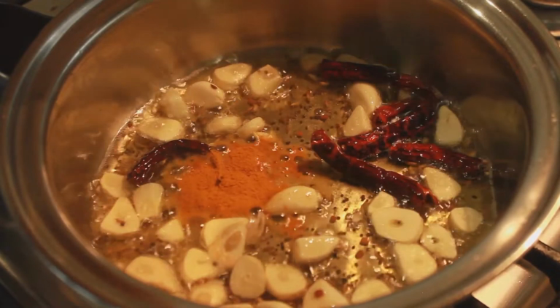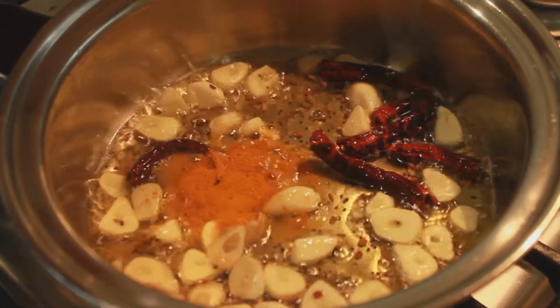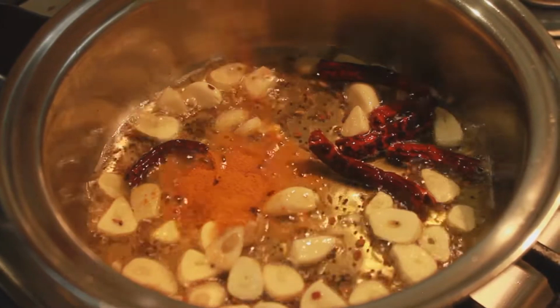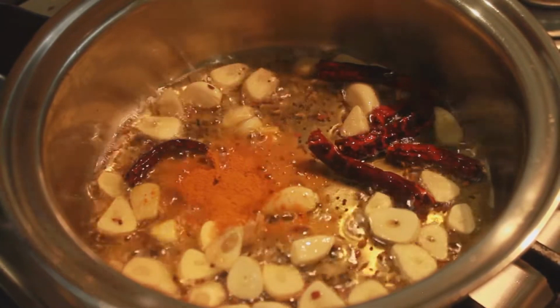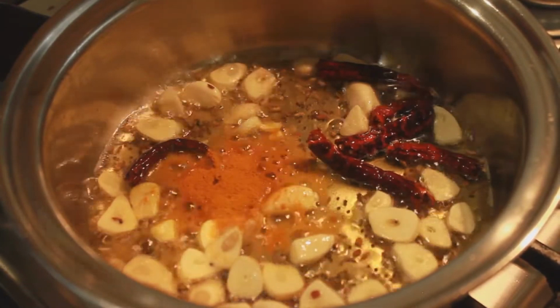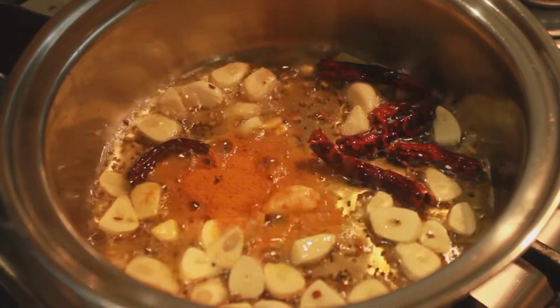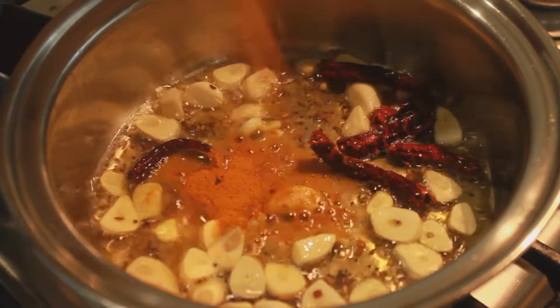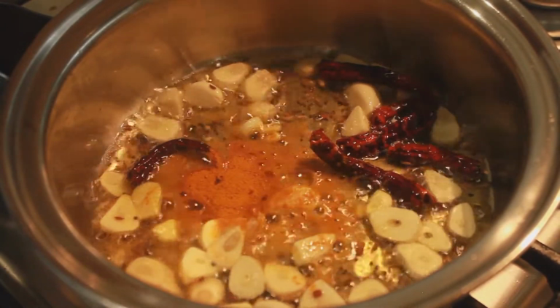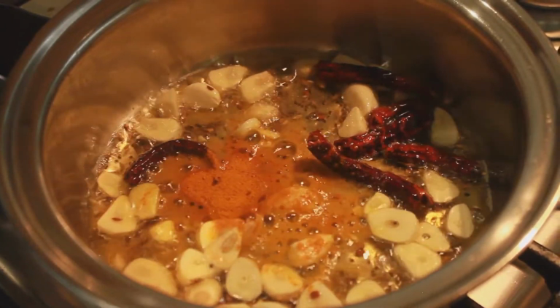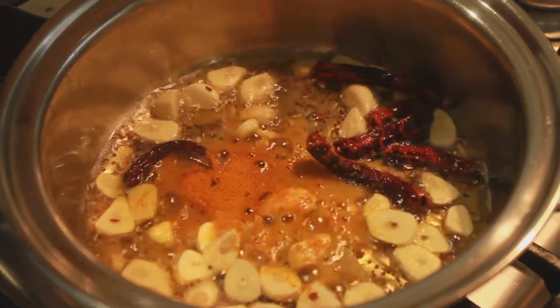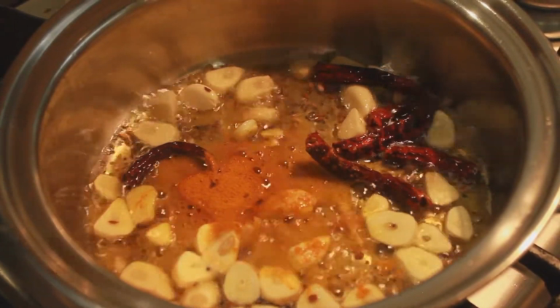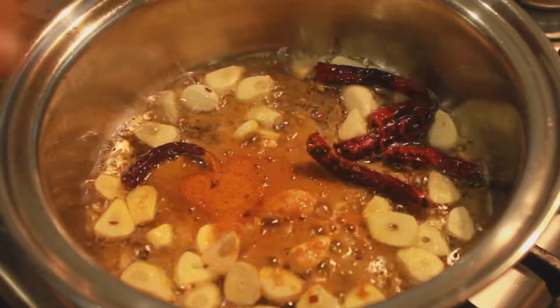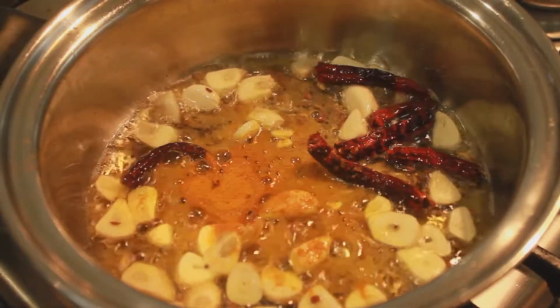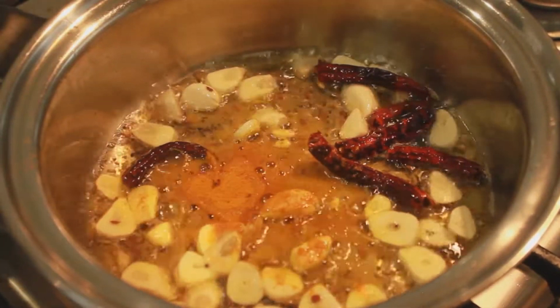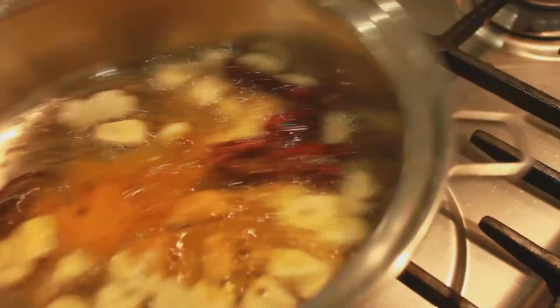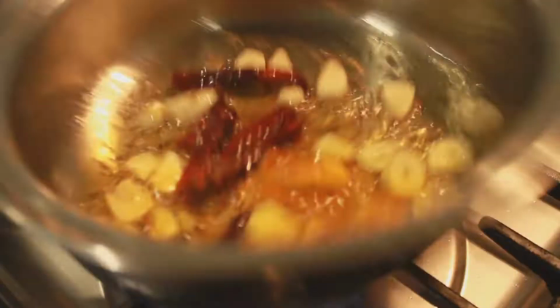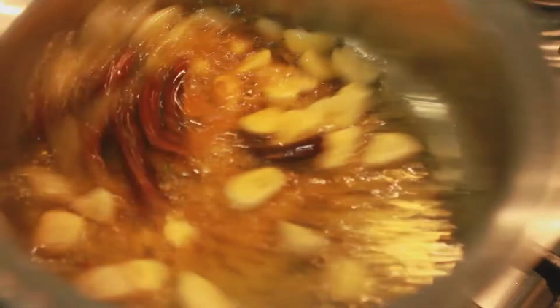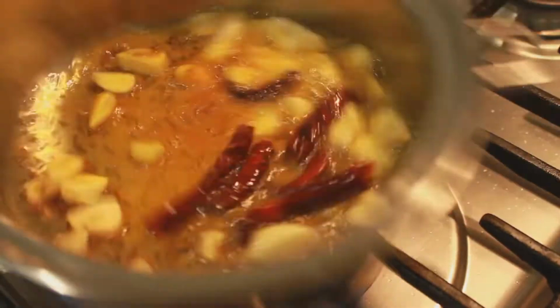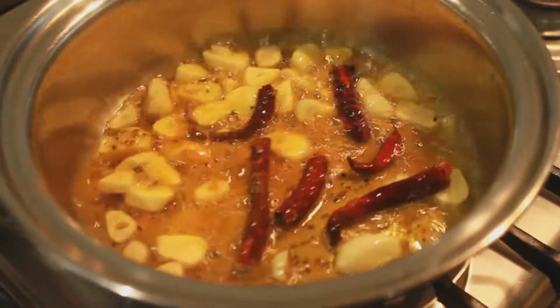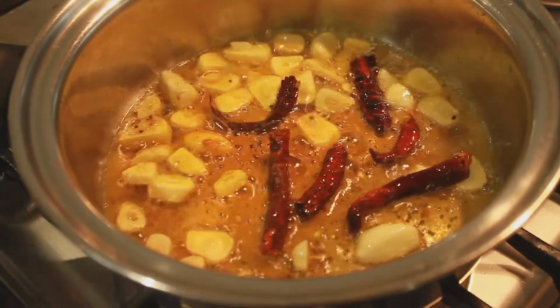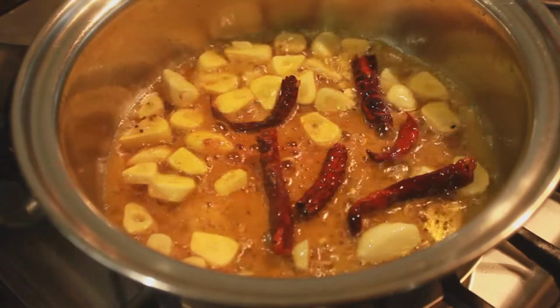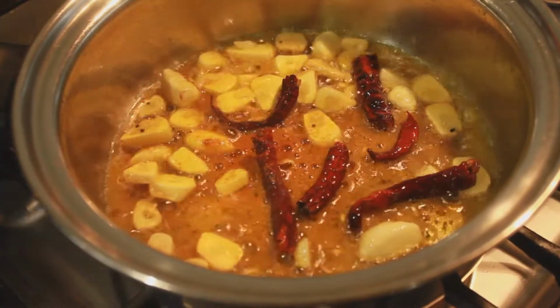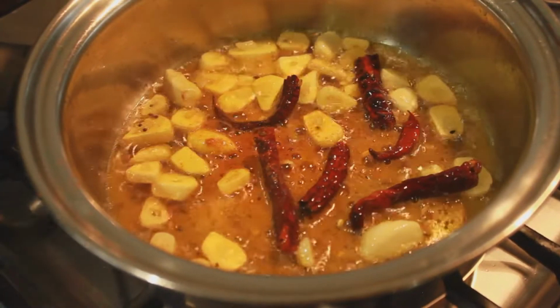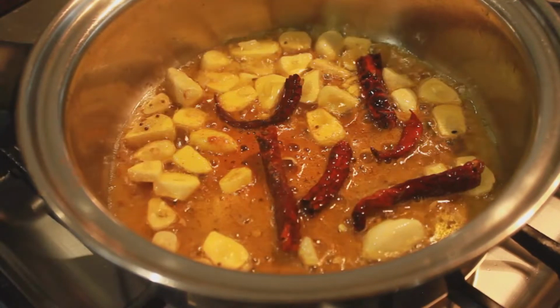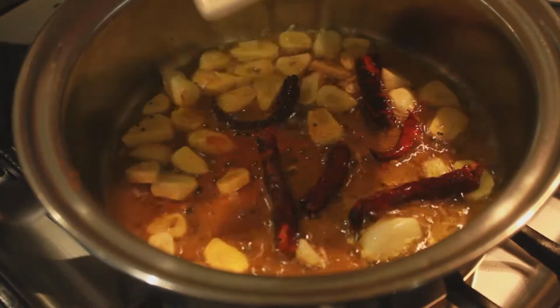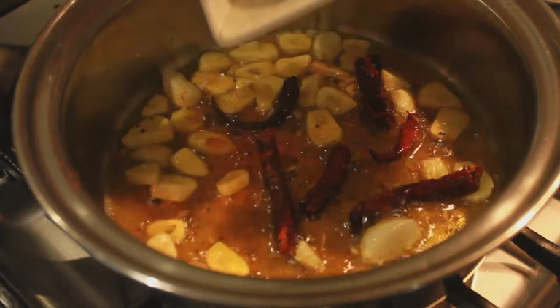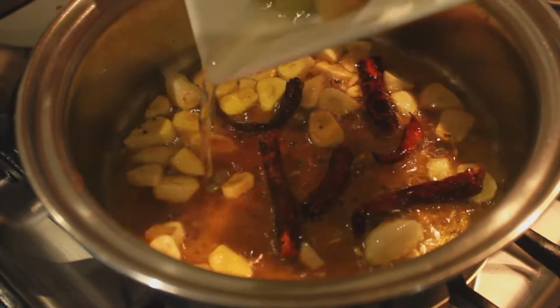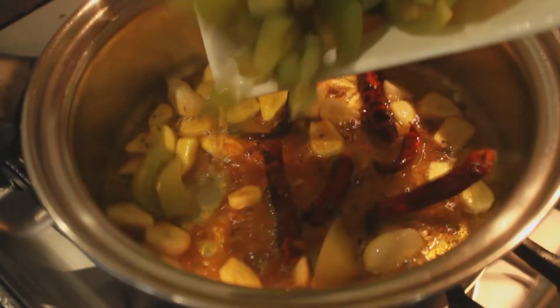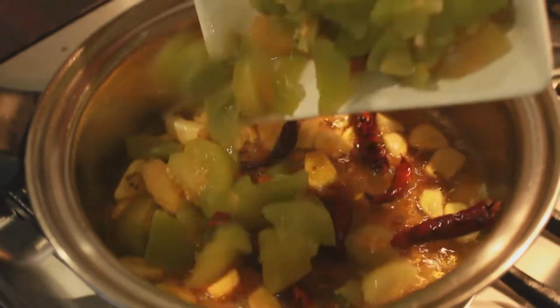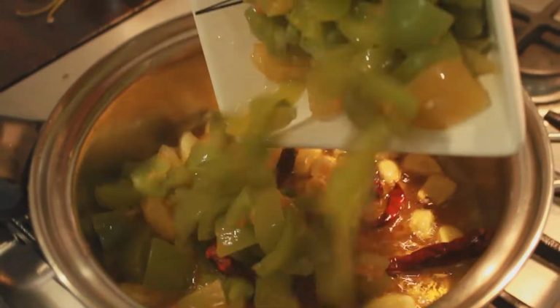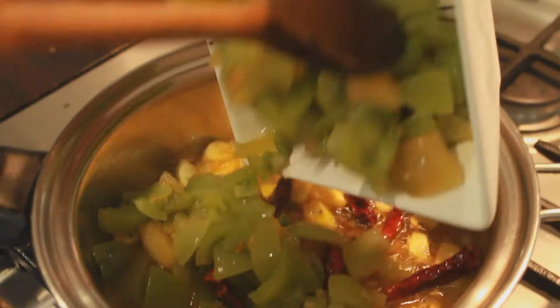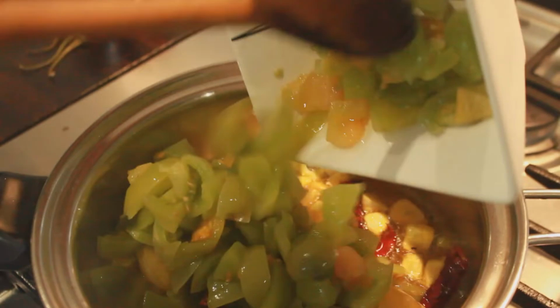After a few minutes of cooking the garlic, add in the tamarind. Shortly after, you can add the tomatoes.